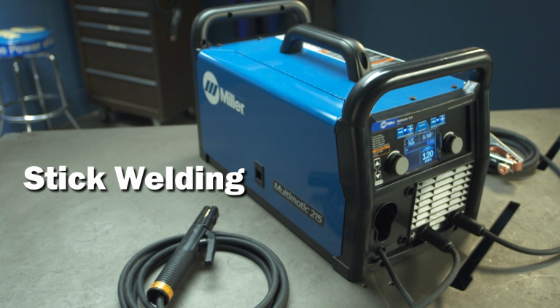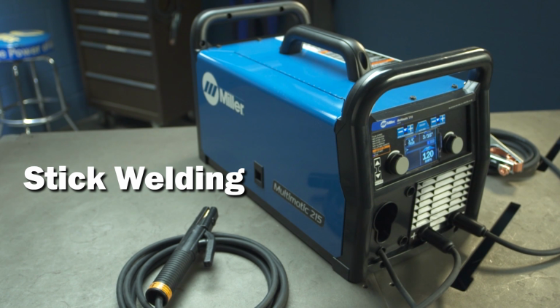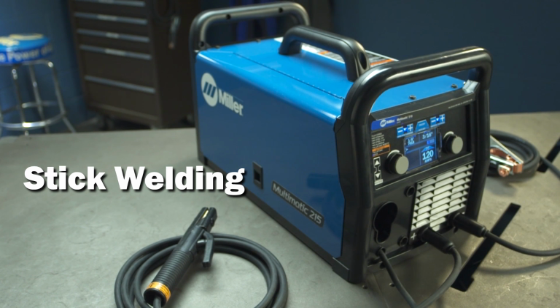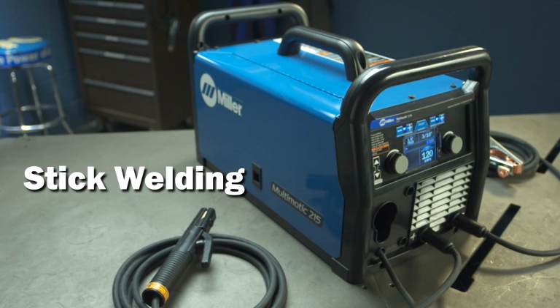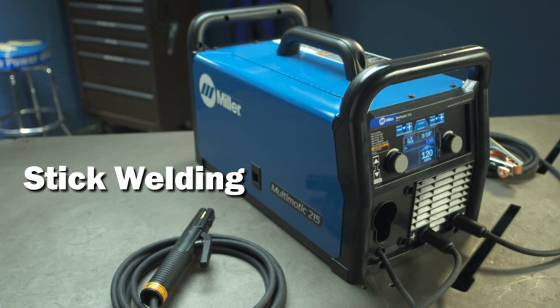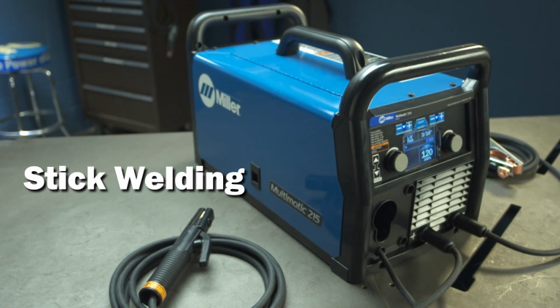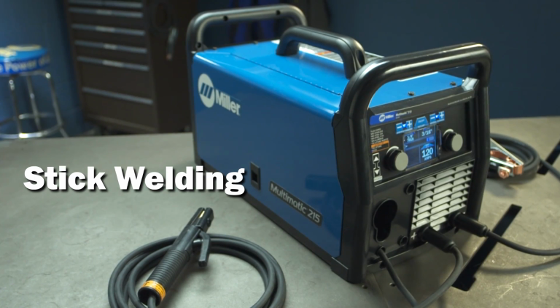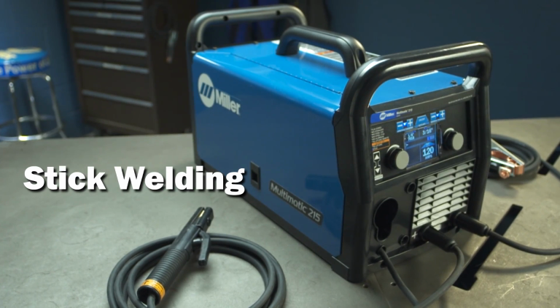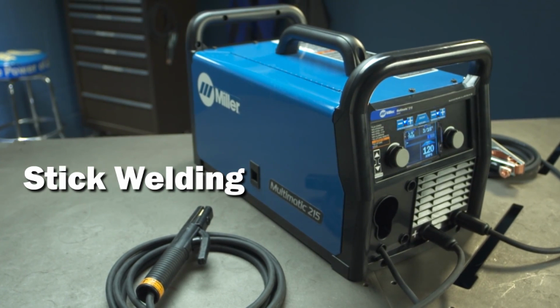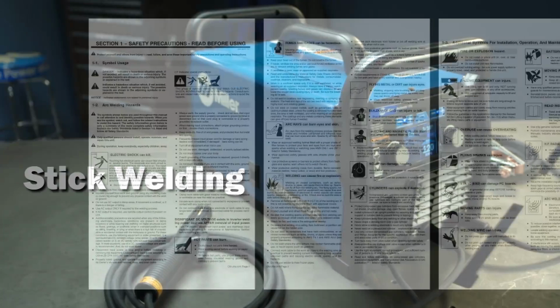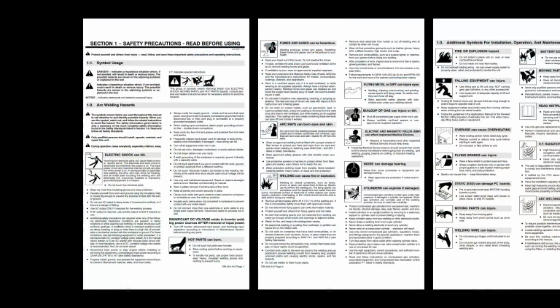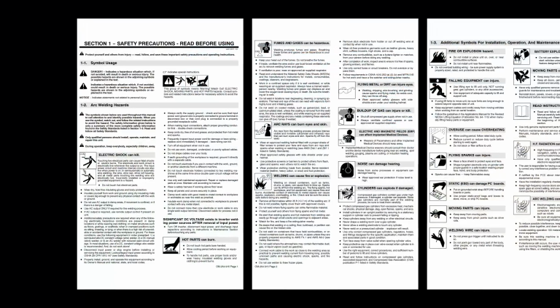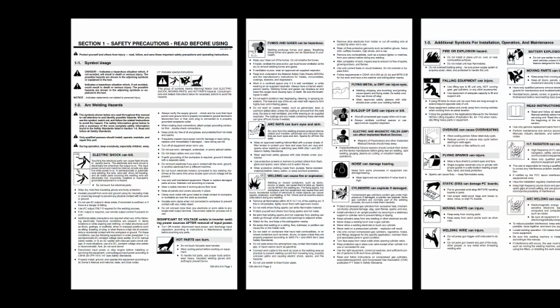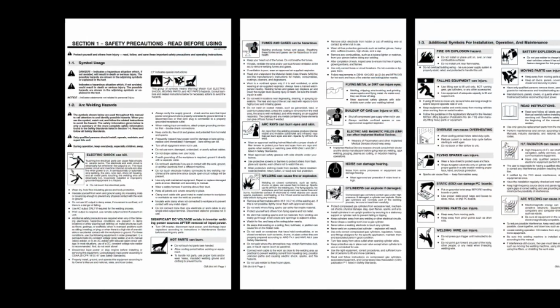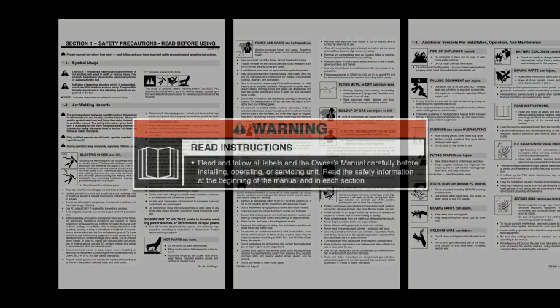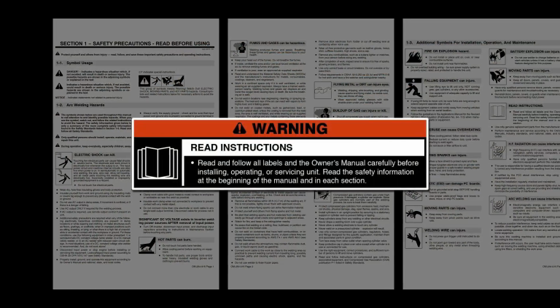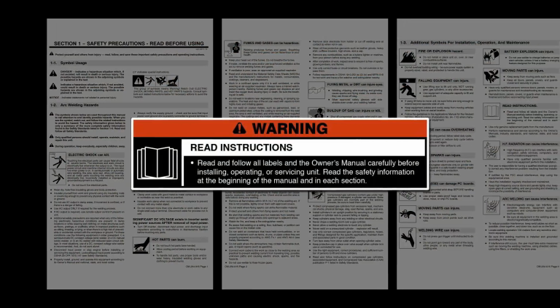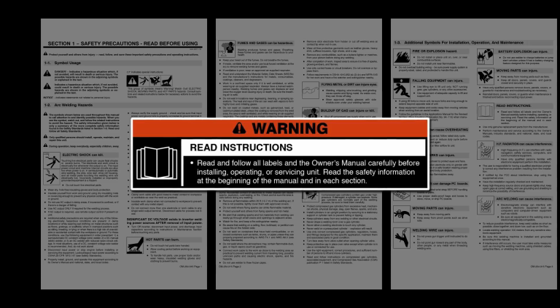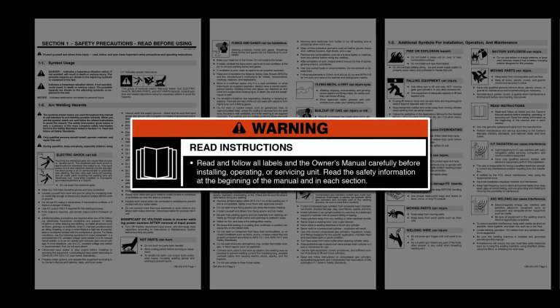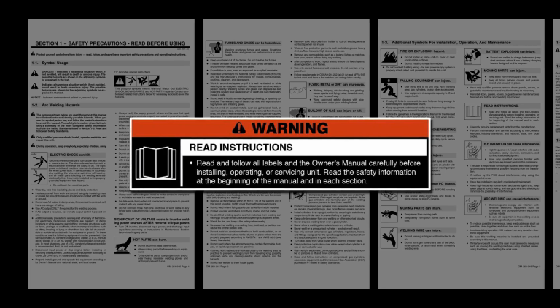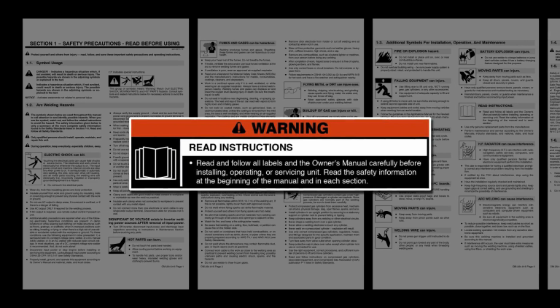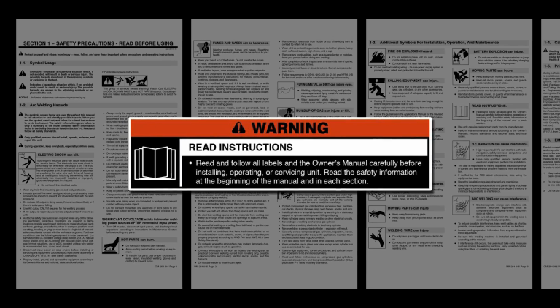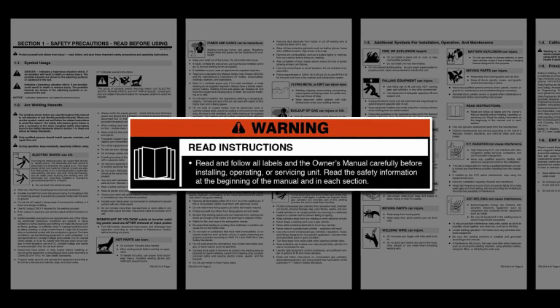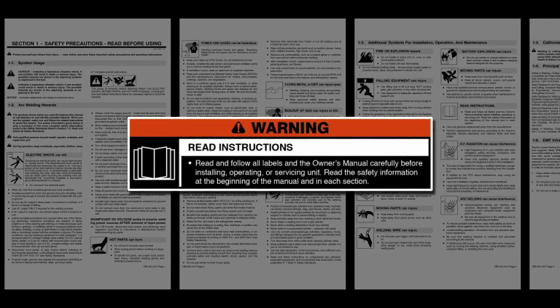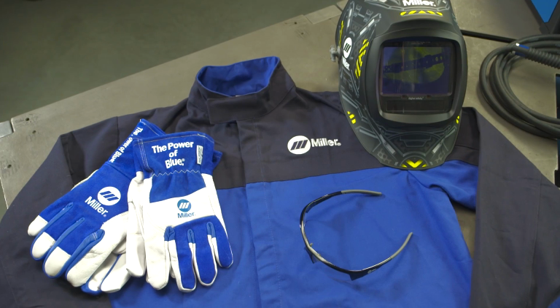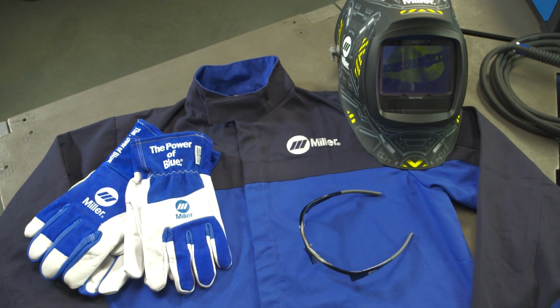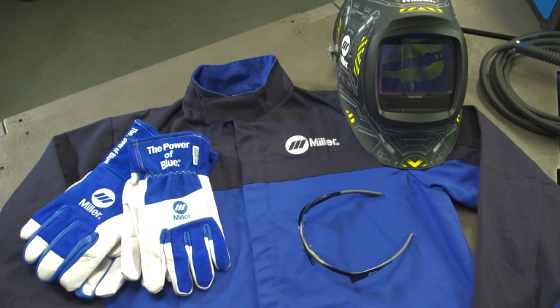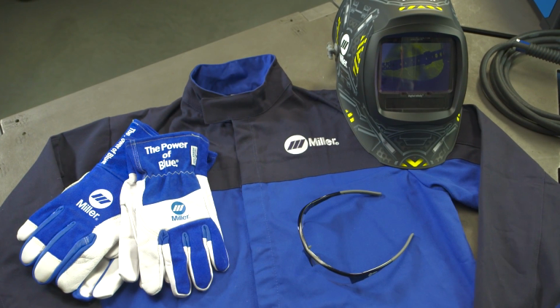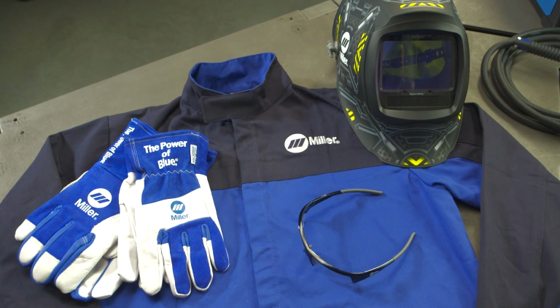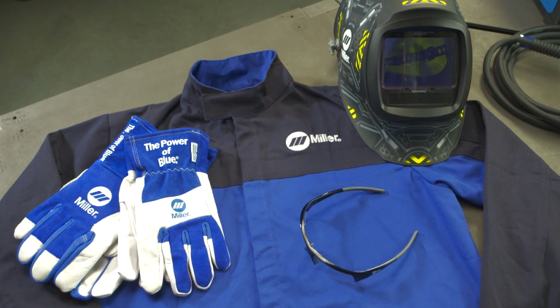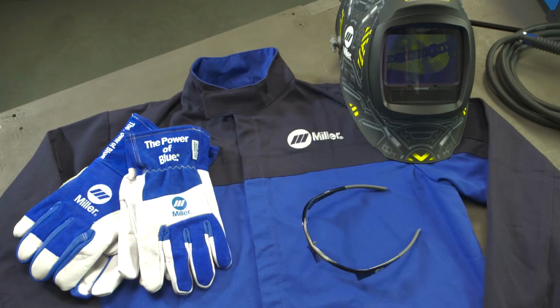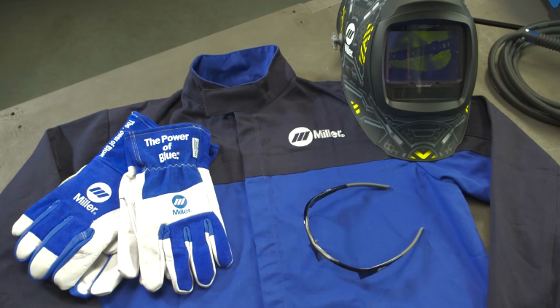Let's set up the Multimatic 215 for welding the stick process. Please take a few minutes to review important safety information and tips for the Multimatic 215, and remember to wear appropriate safety gear during setup and welding.